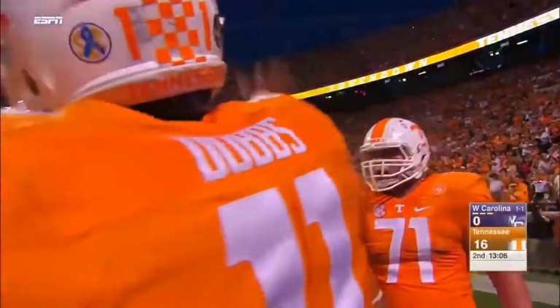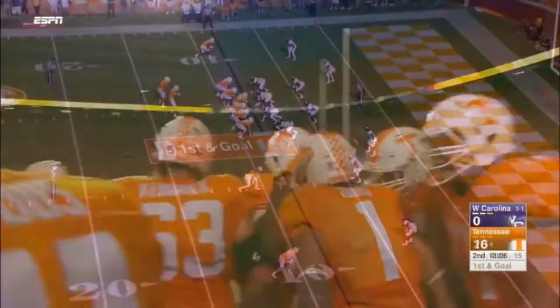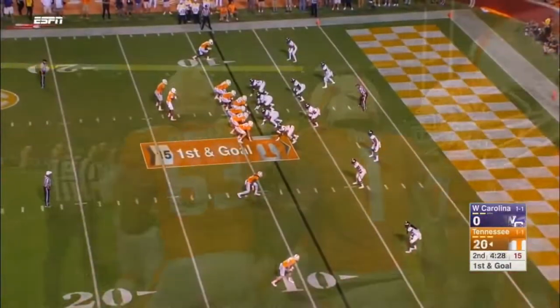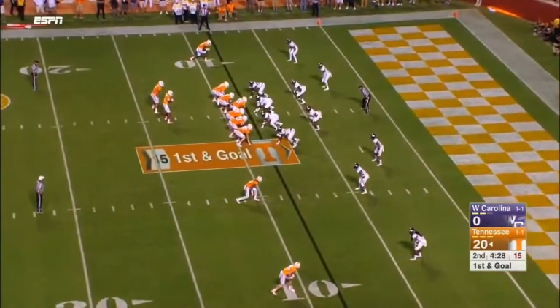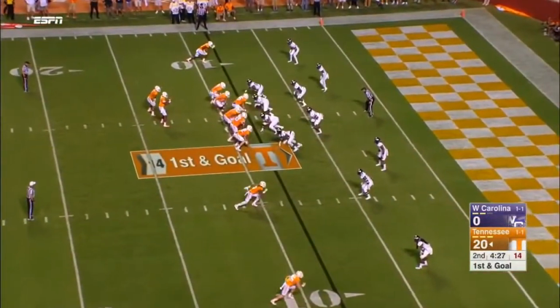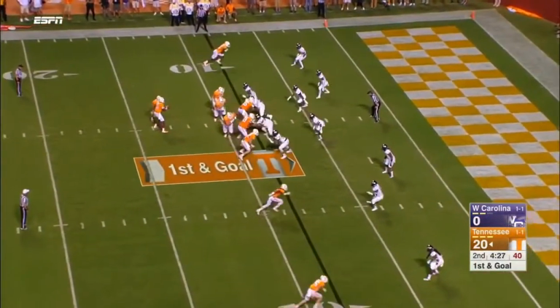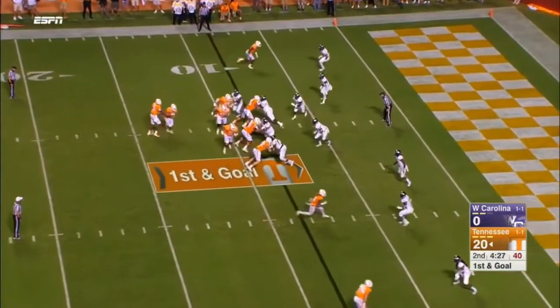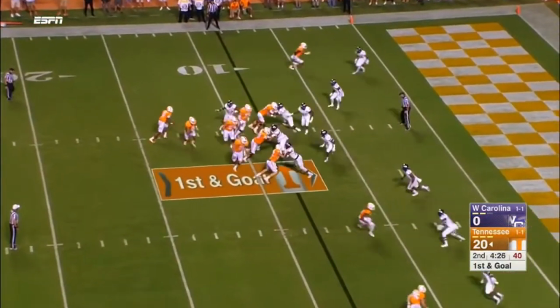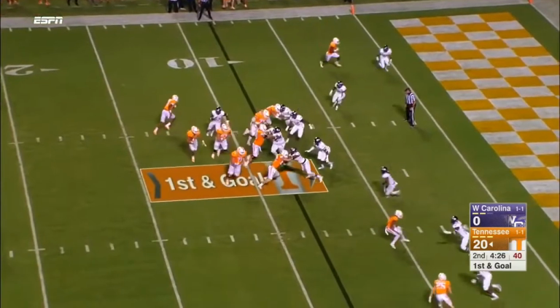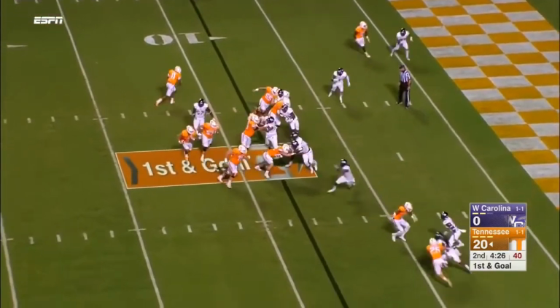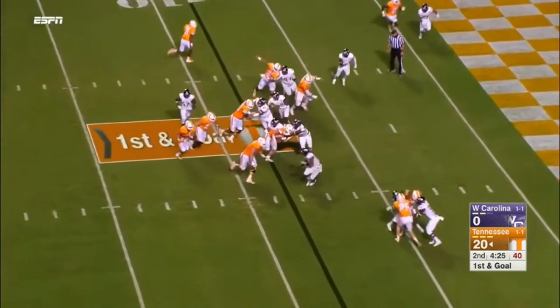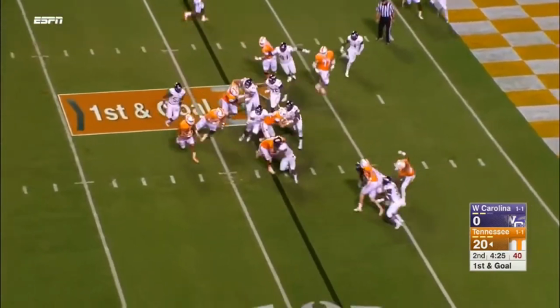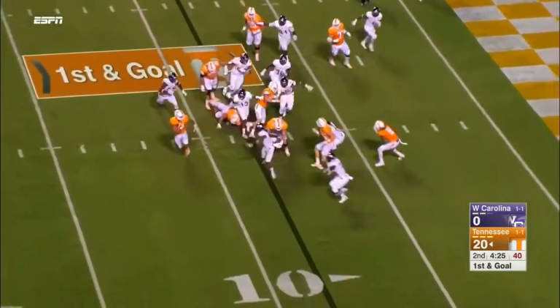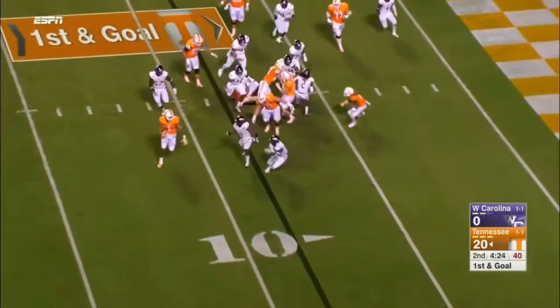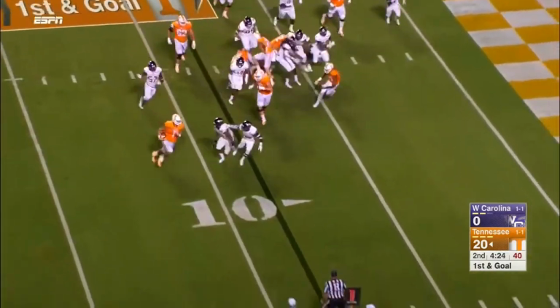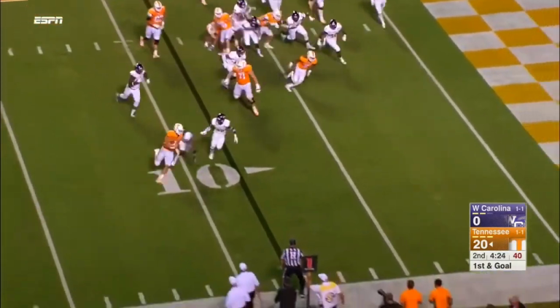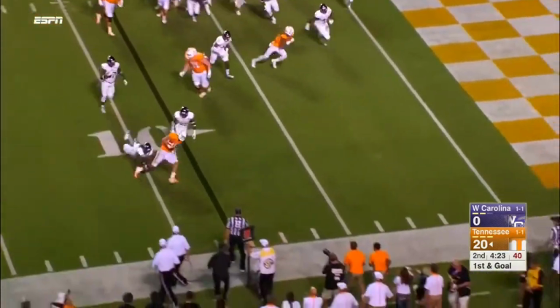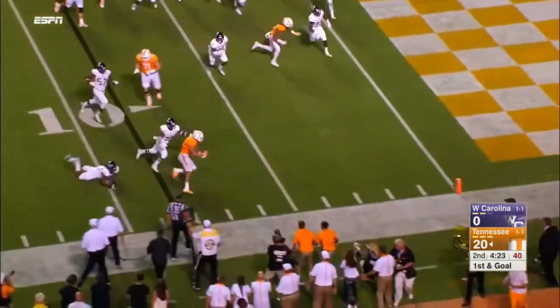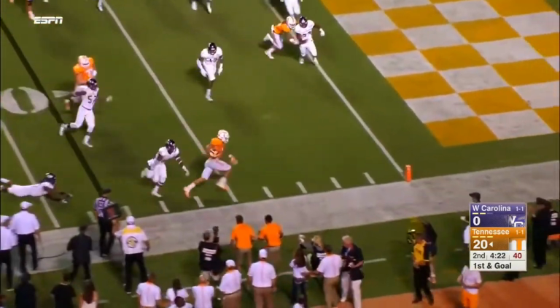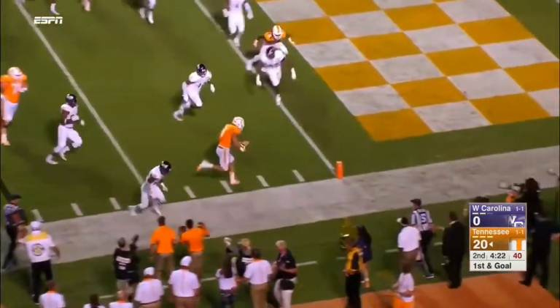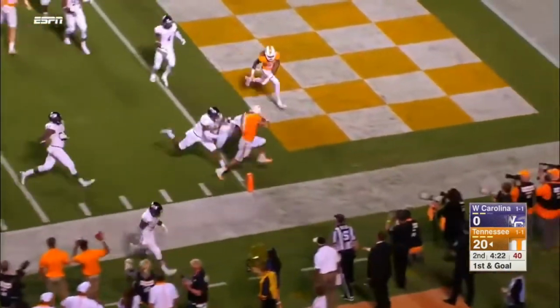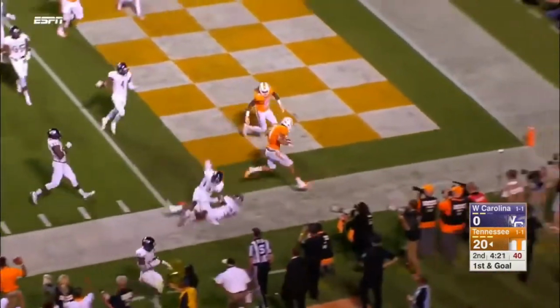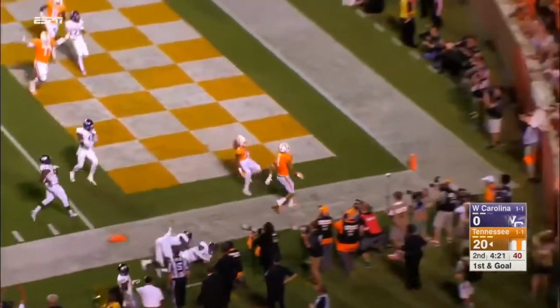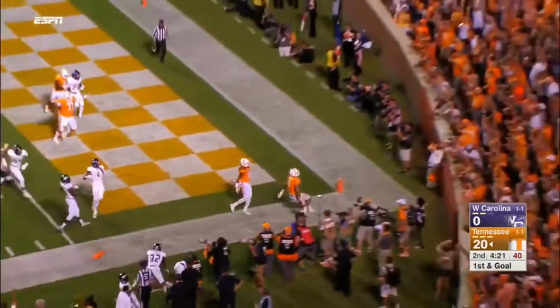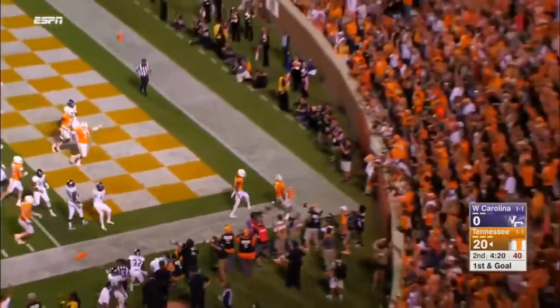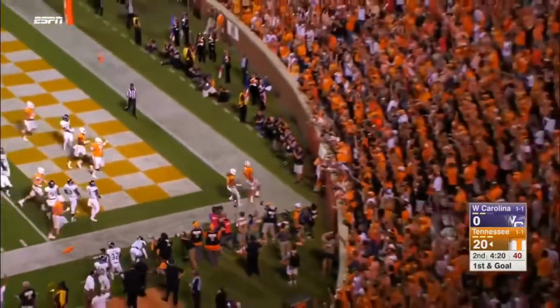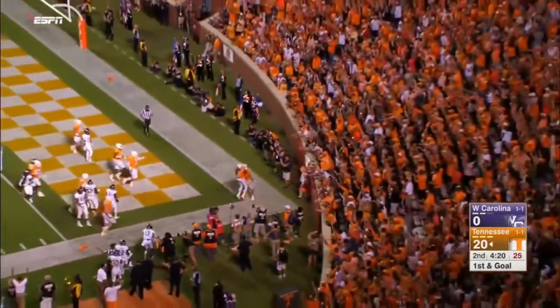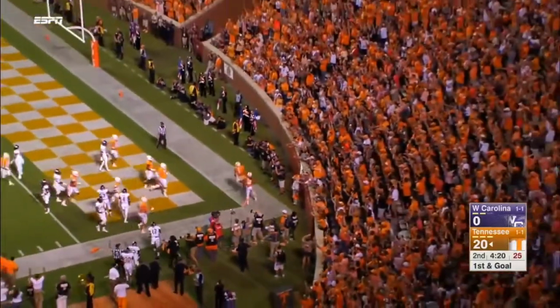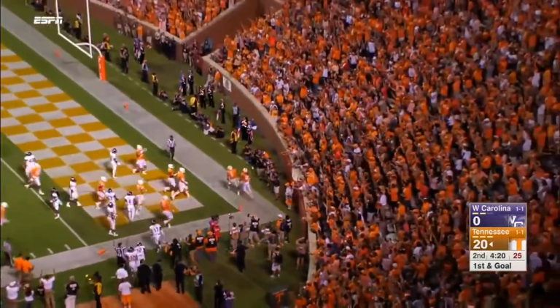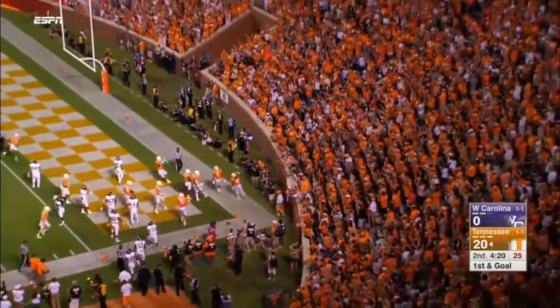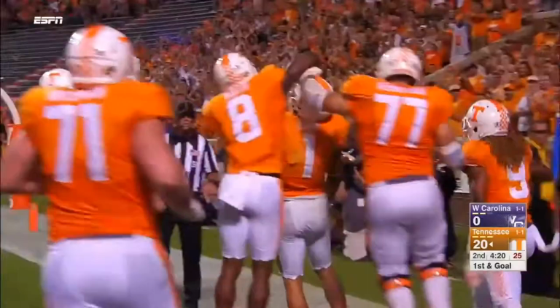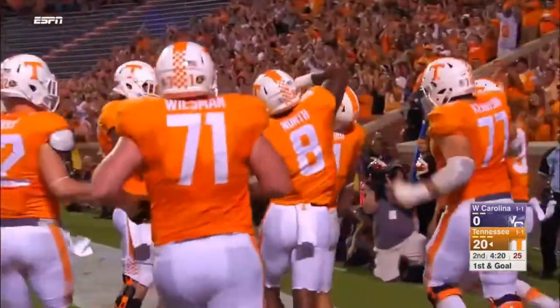Inside the 10-yard line with a first and goal. Dobbs hands off. Hurd tries to get the corner, tiptoe the sidelines. They look, they signal touchdown.